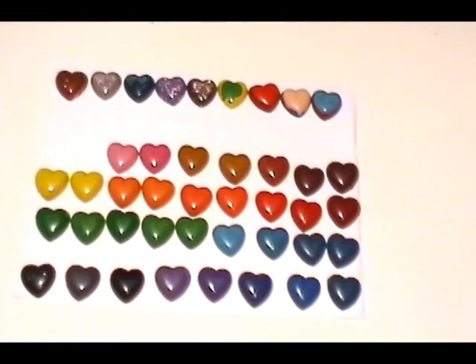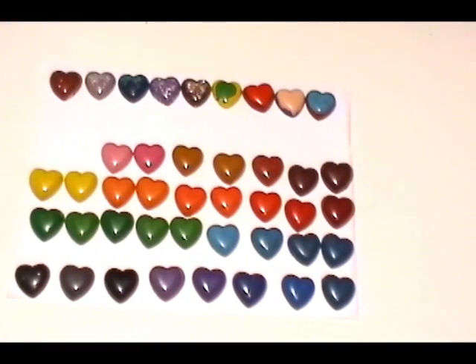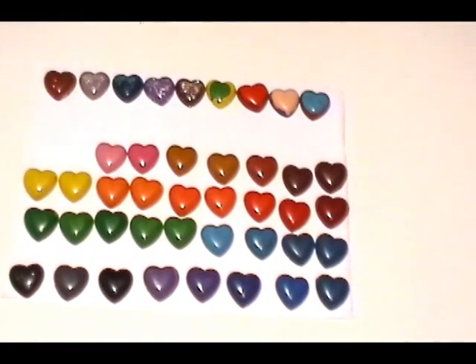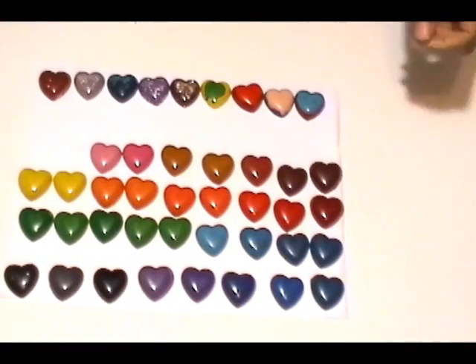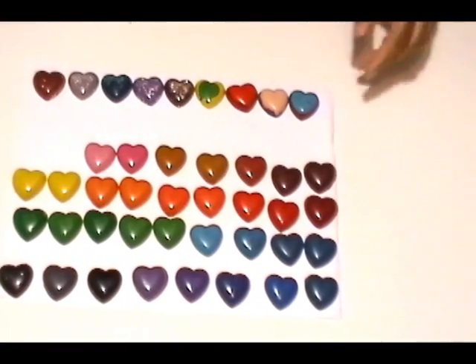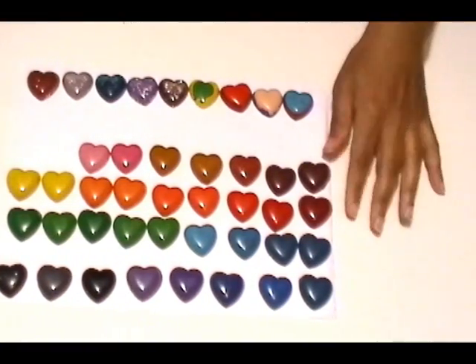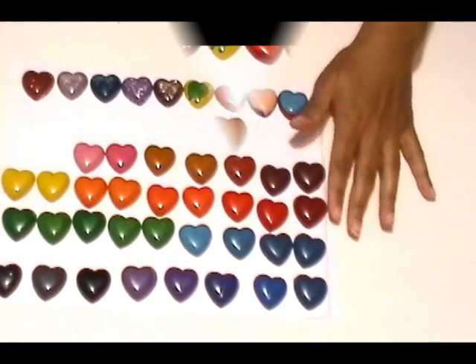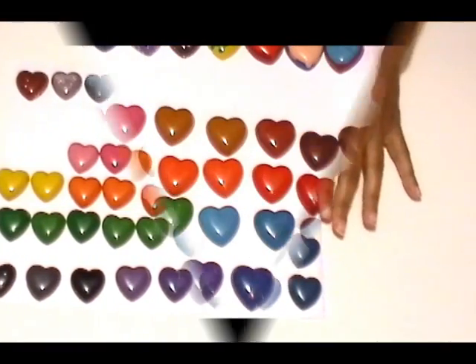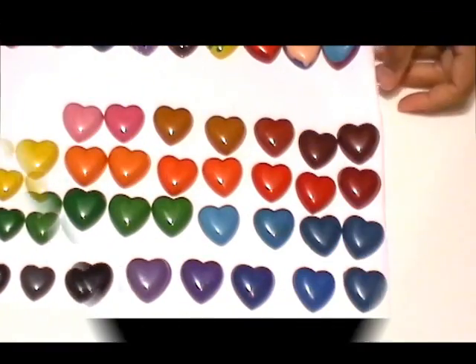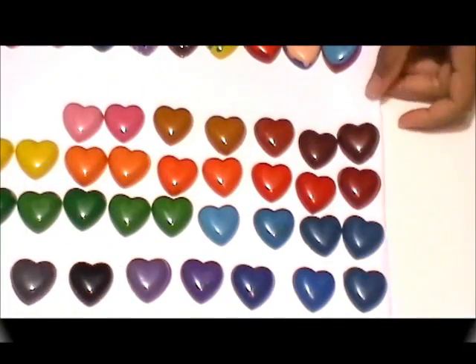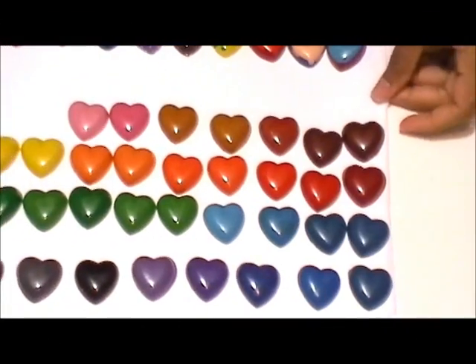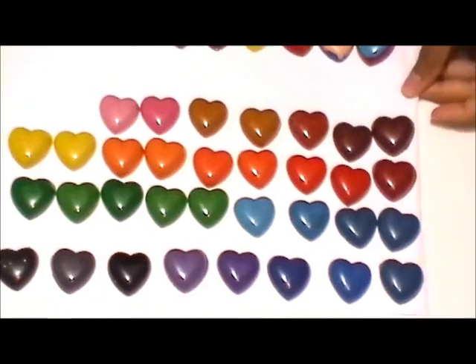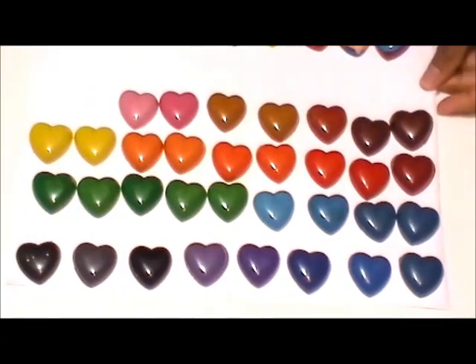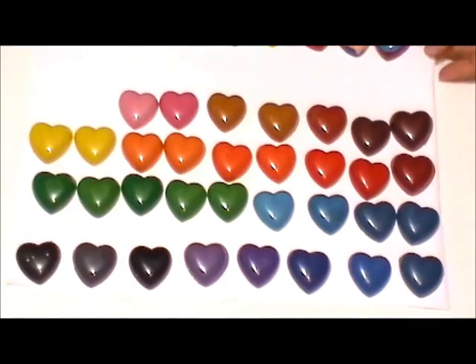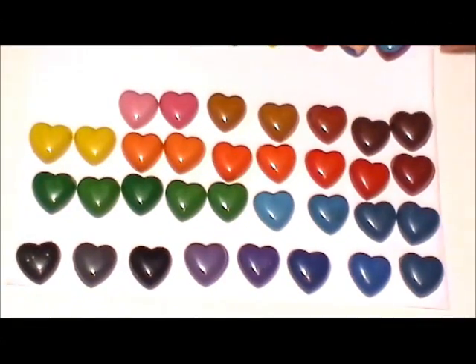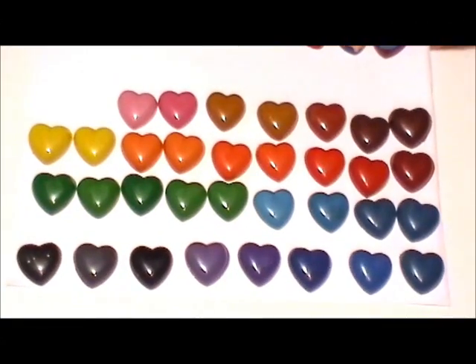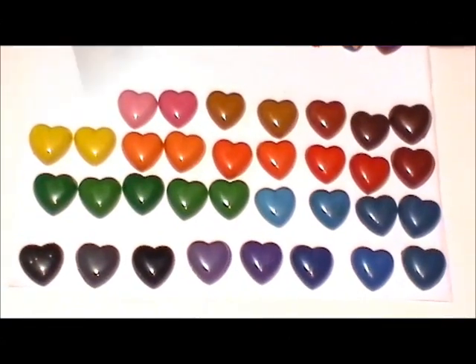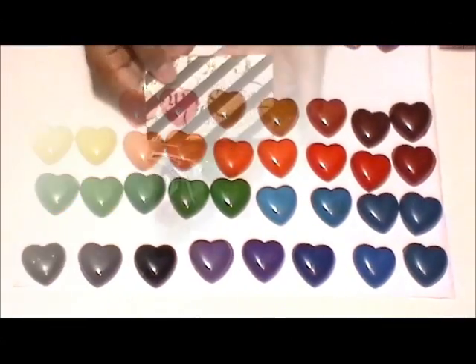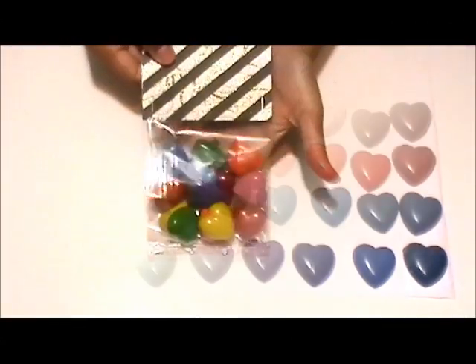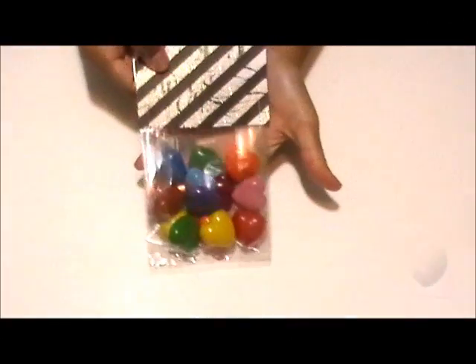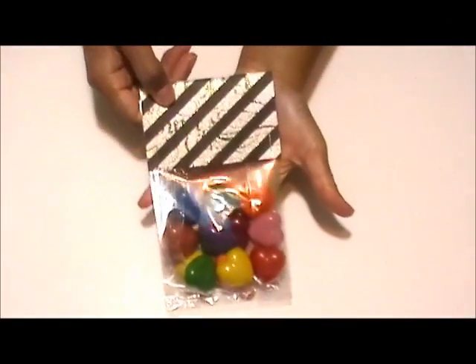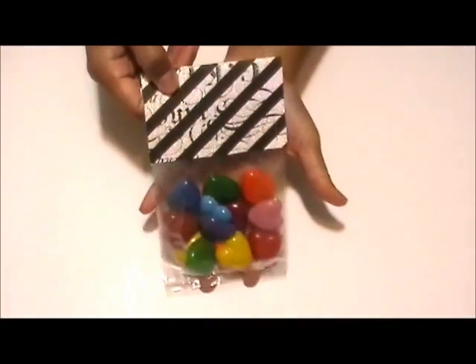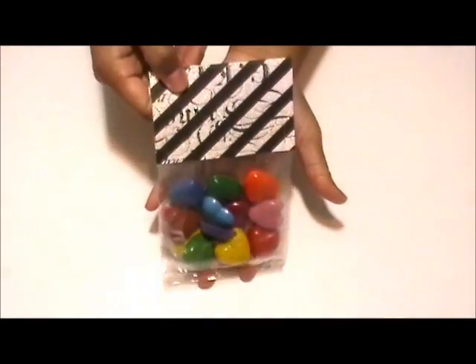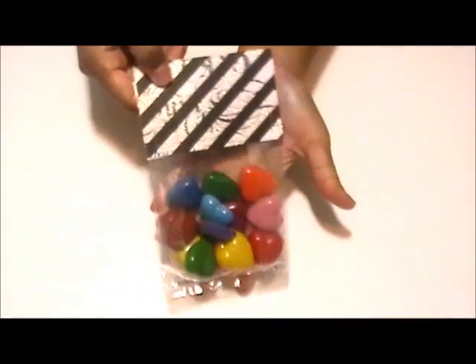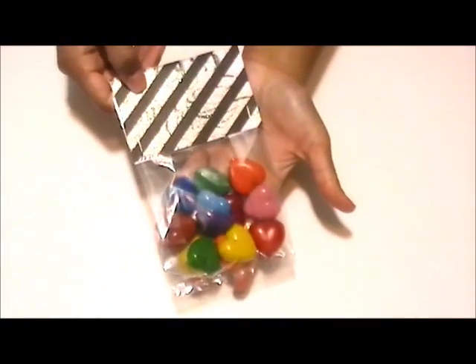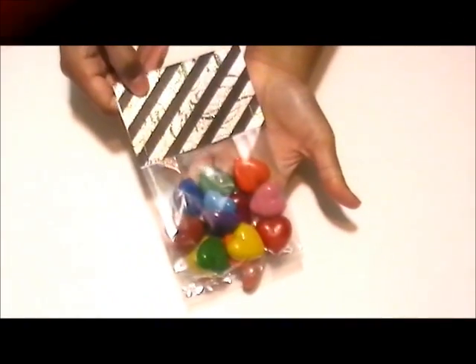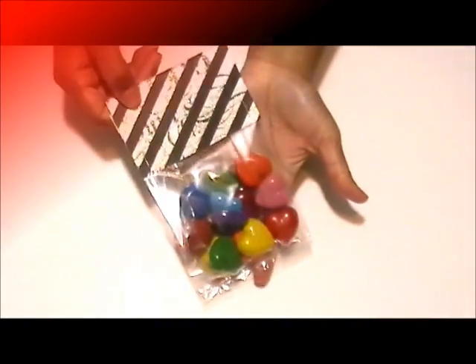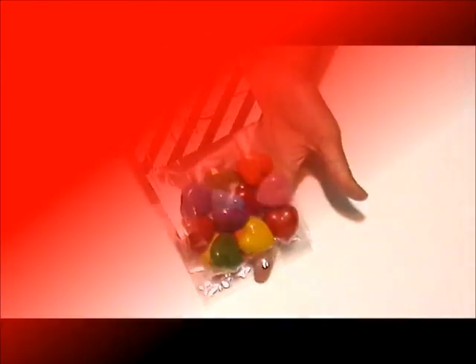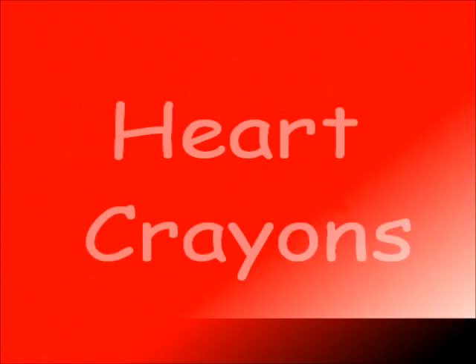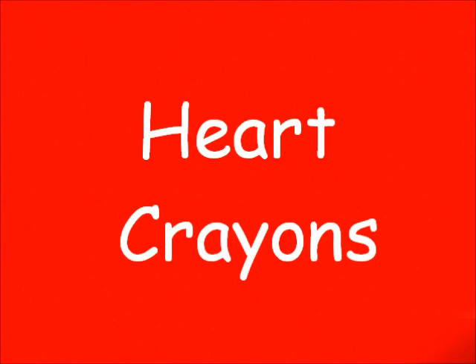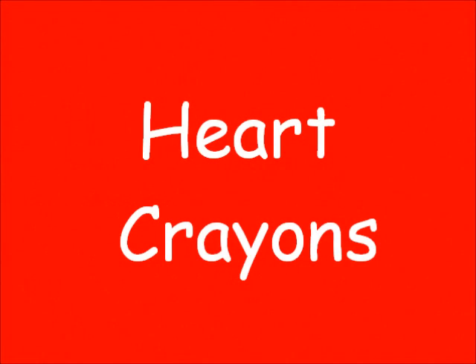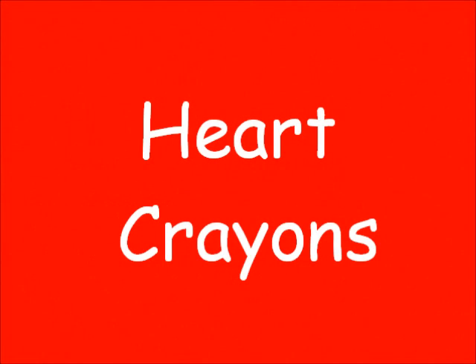Hello everyone and welcome to my channel. For today's tutorial I'm going to show you how to make these fun crayon hearts, and also how to individually wrap them so that you can give them away.